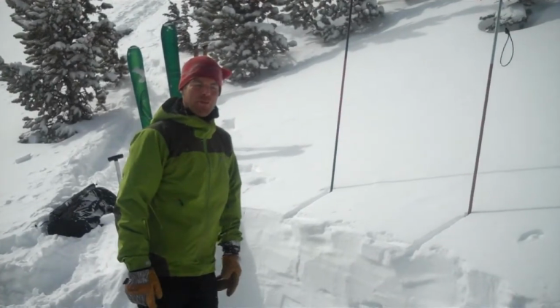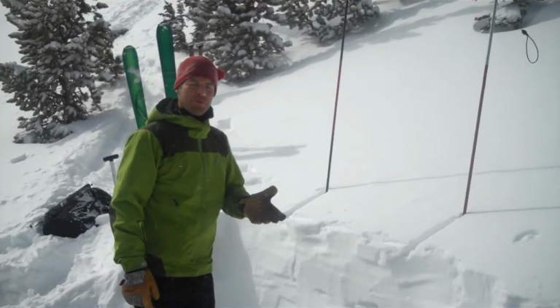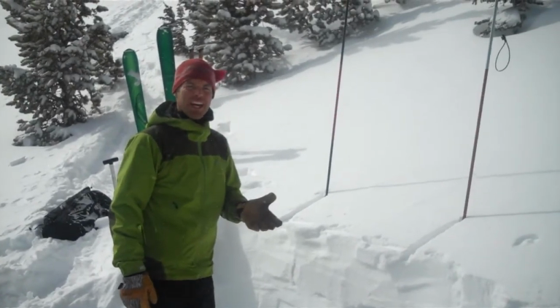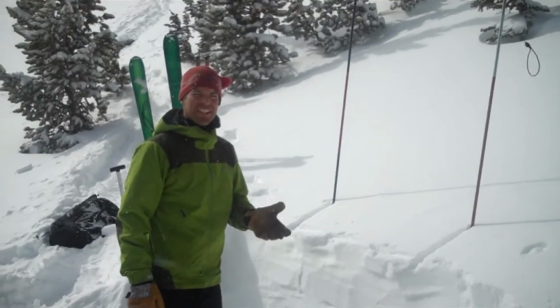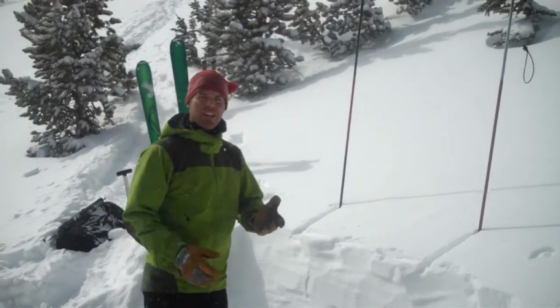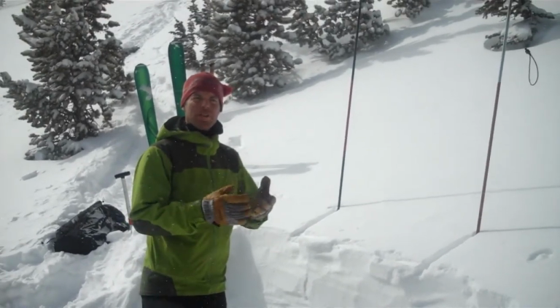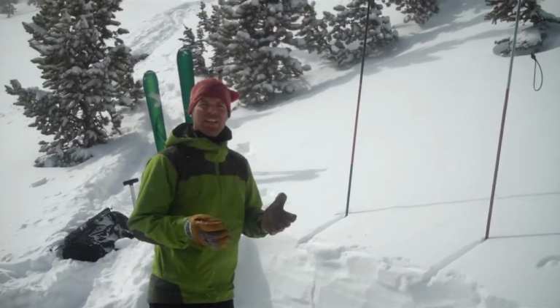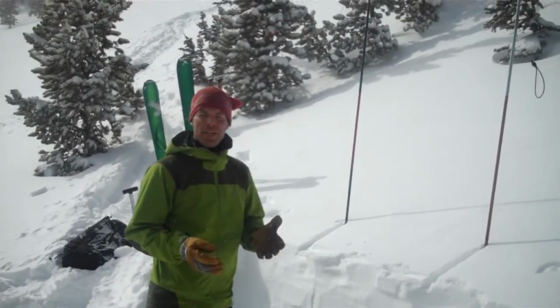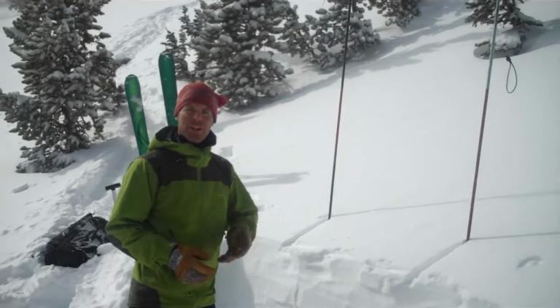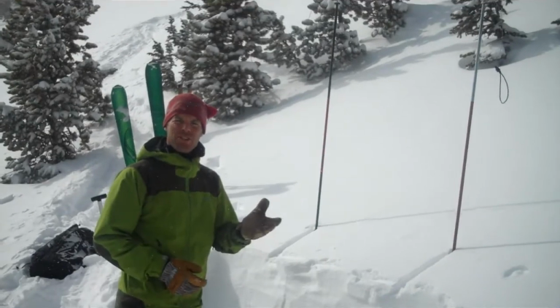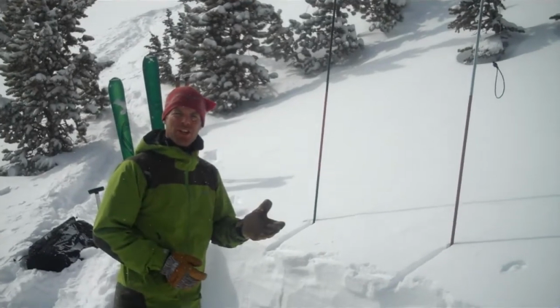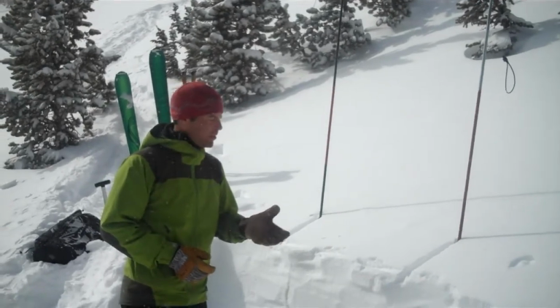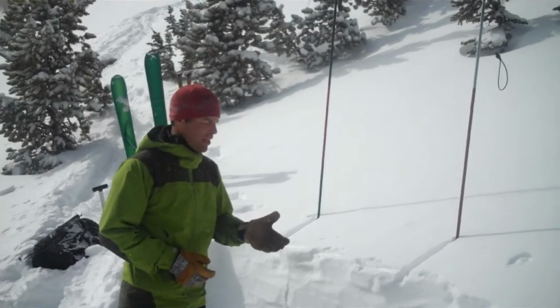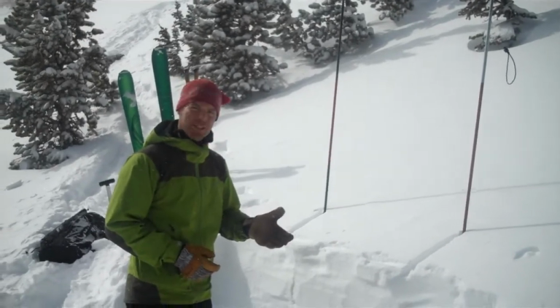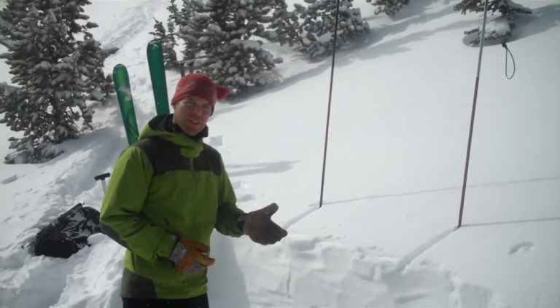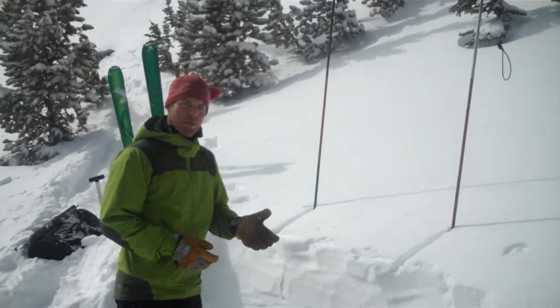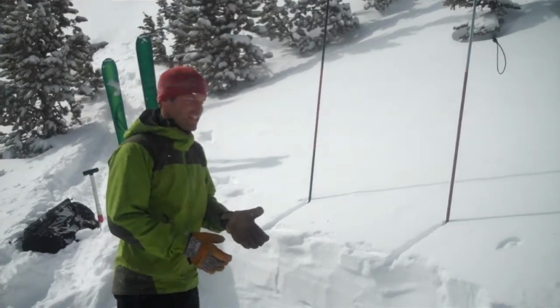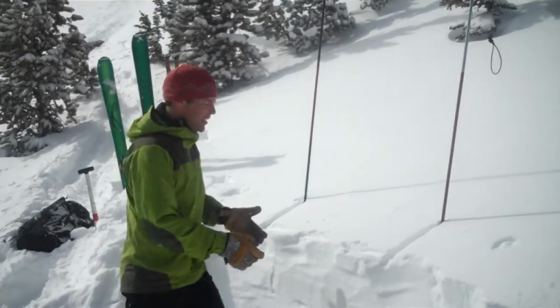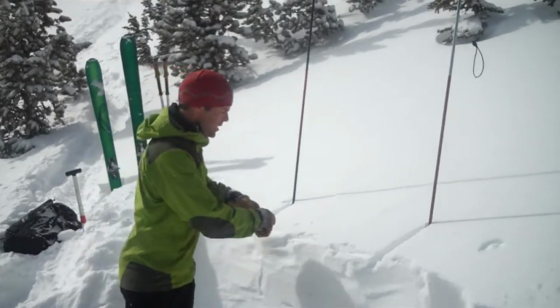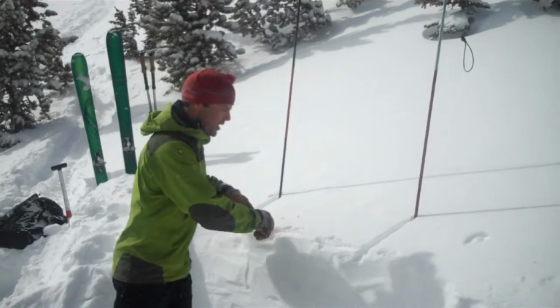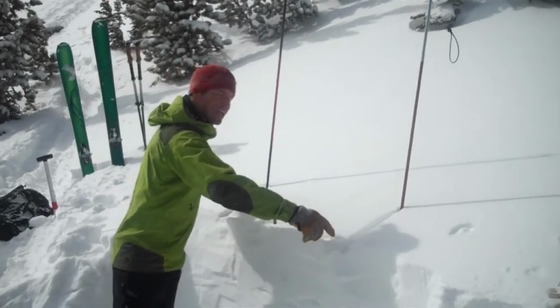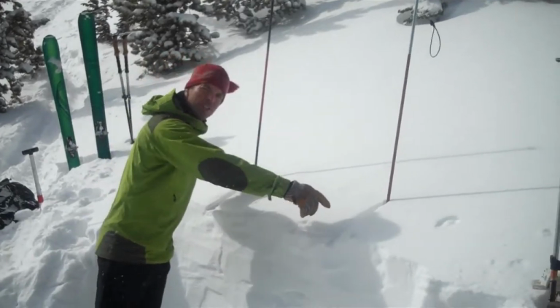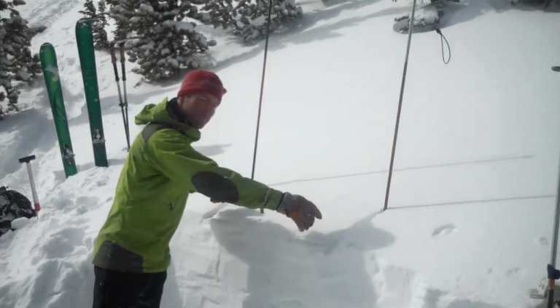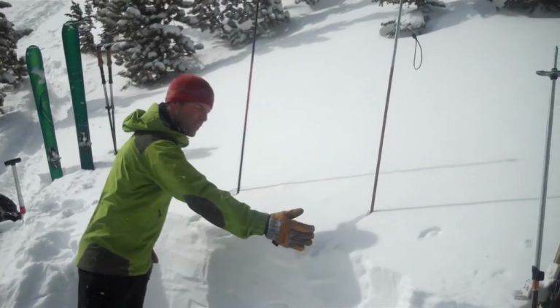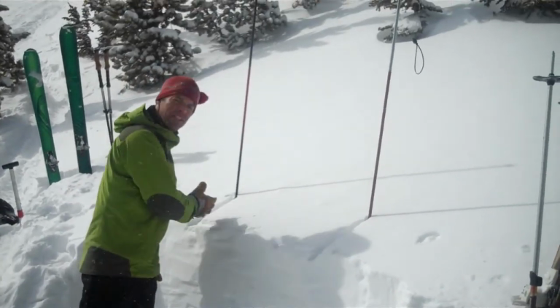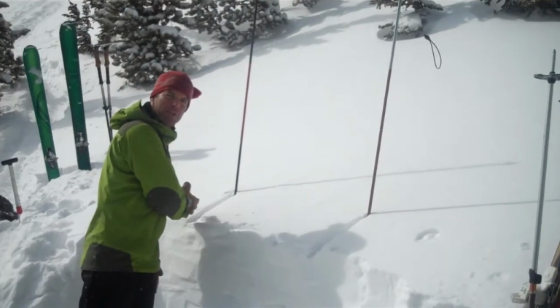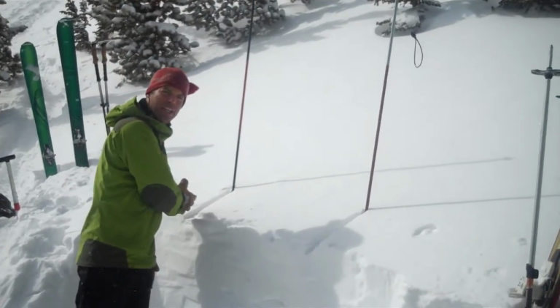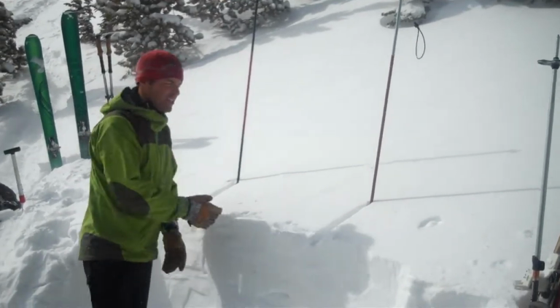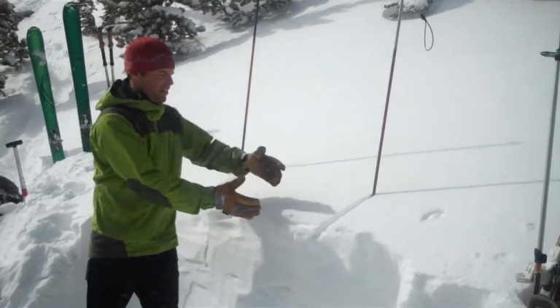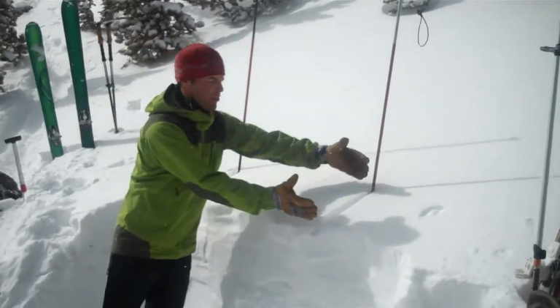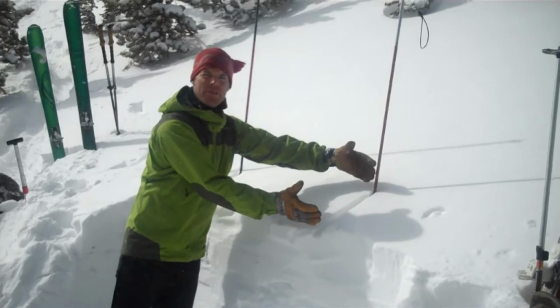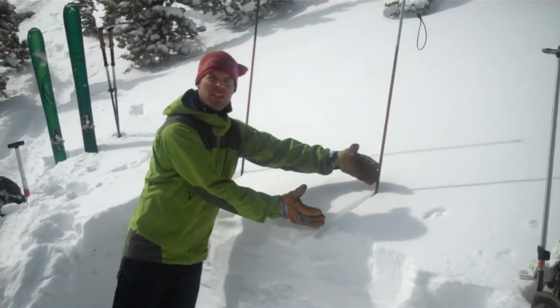We've had a lot of folks ask us how to do an extended column test, so I thought I'd just show you guys really quickly how that works. What it is, is an isolated column of snow — 90 centimeters wide and 30 centimeters deep.